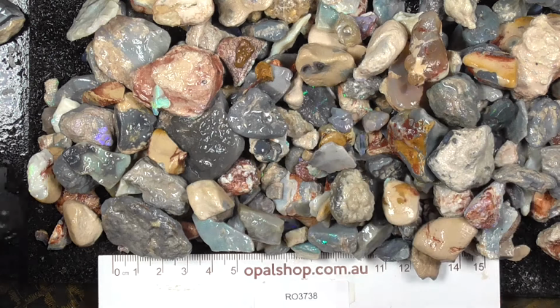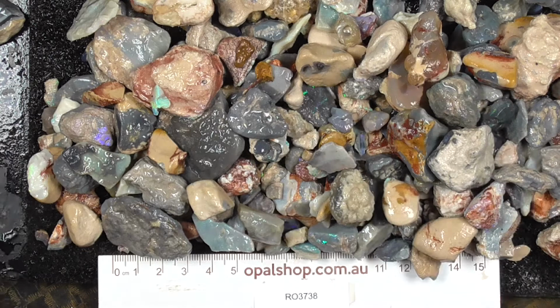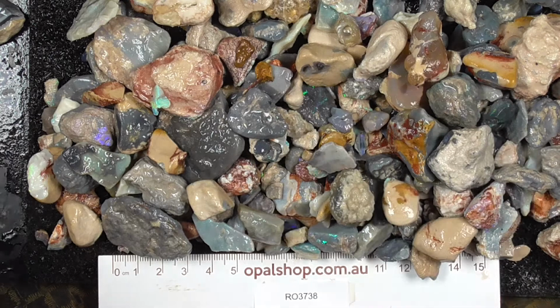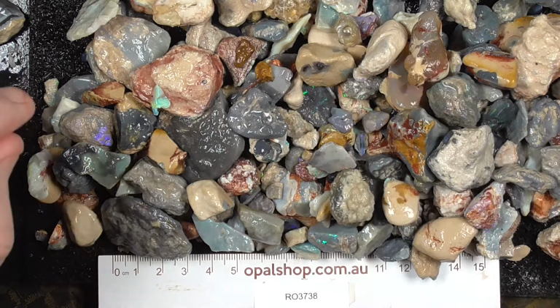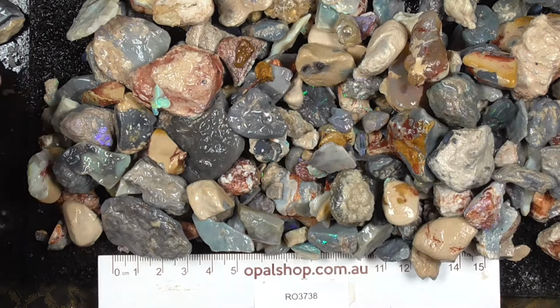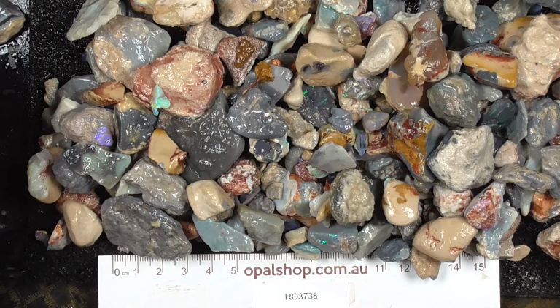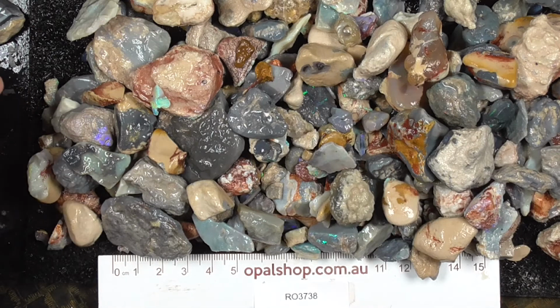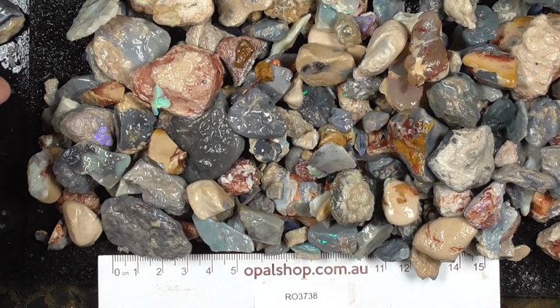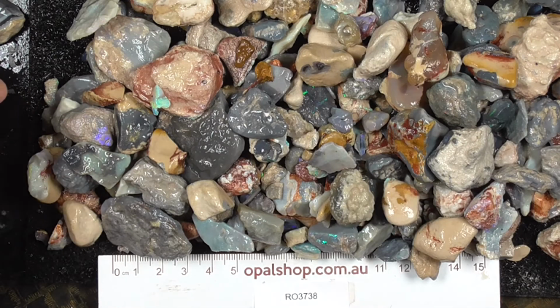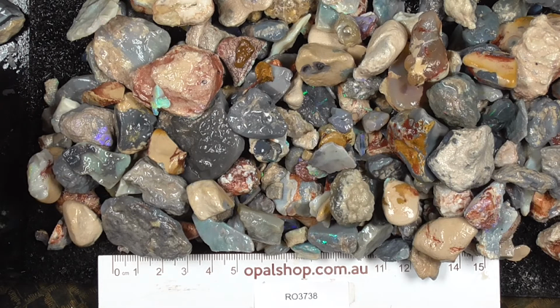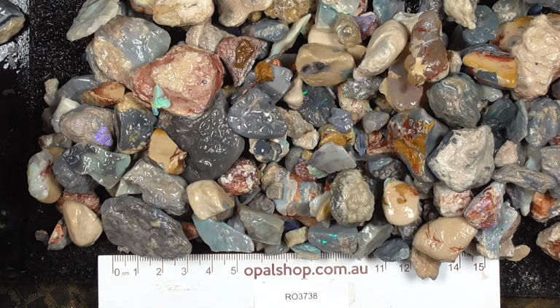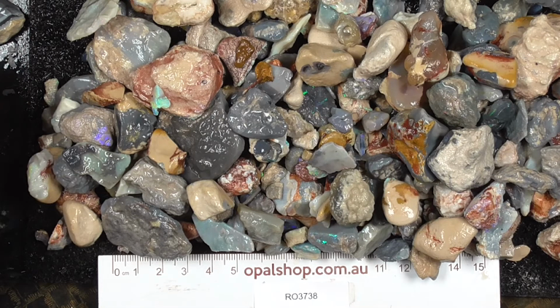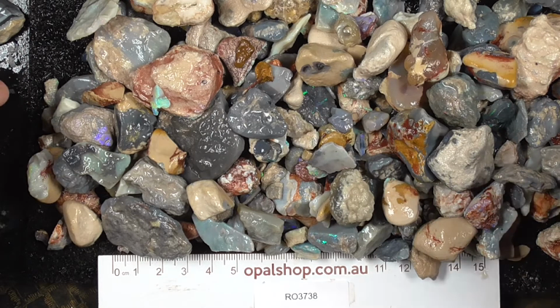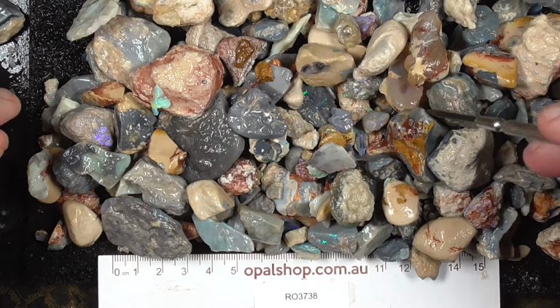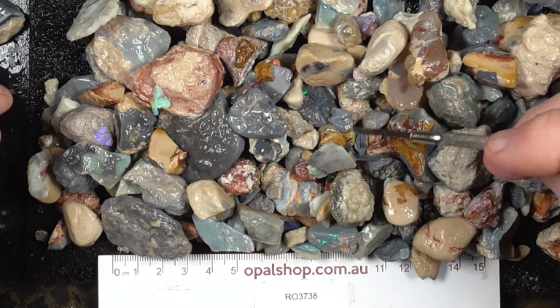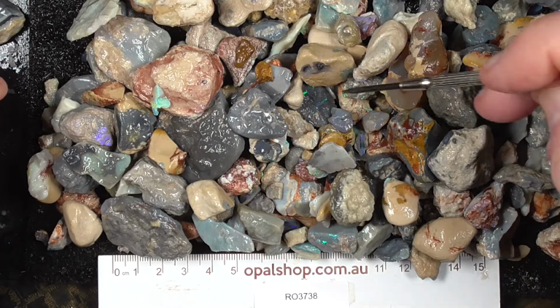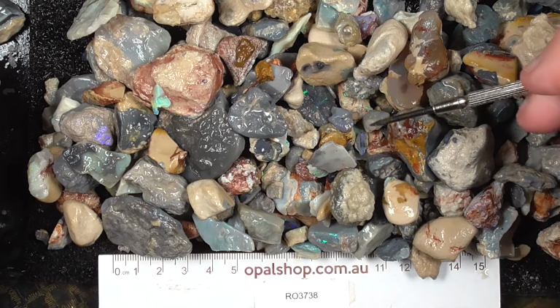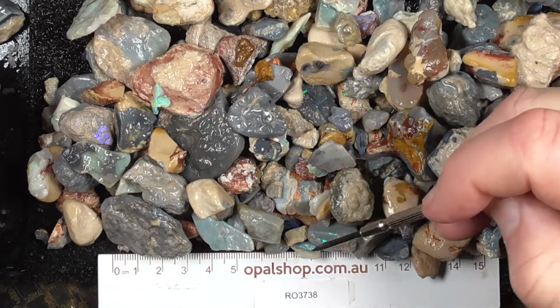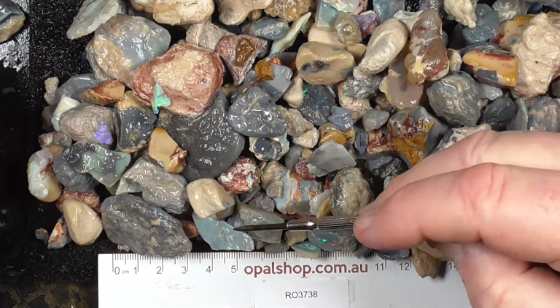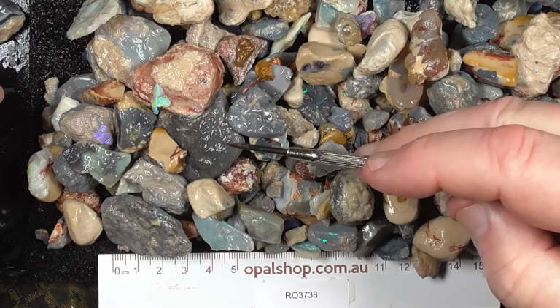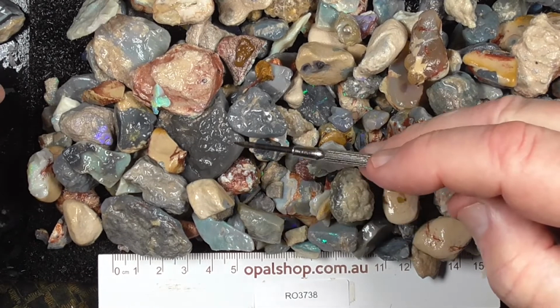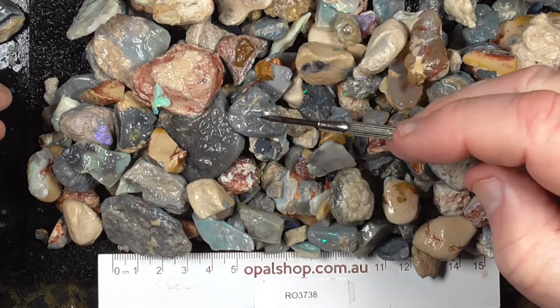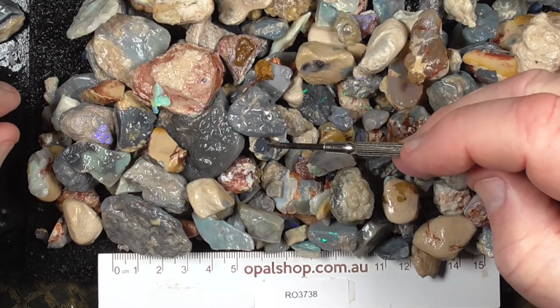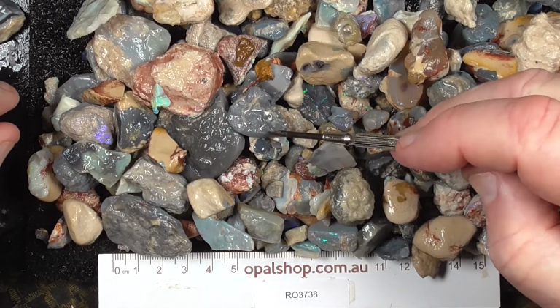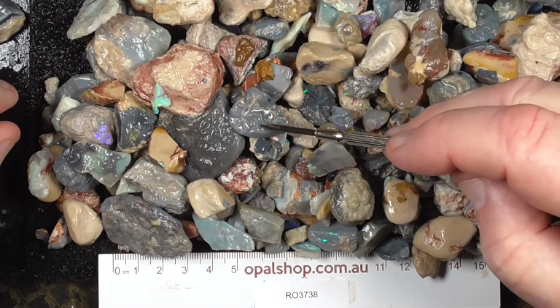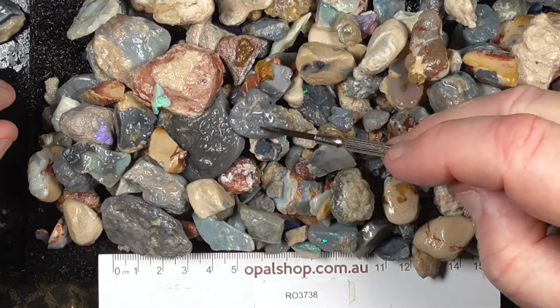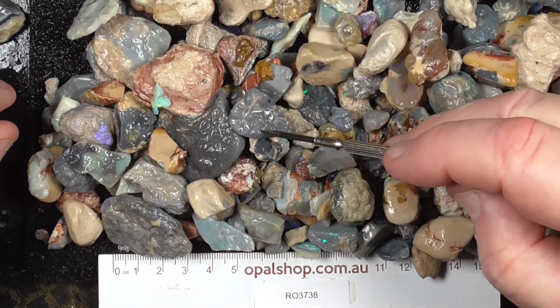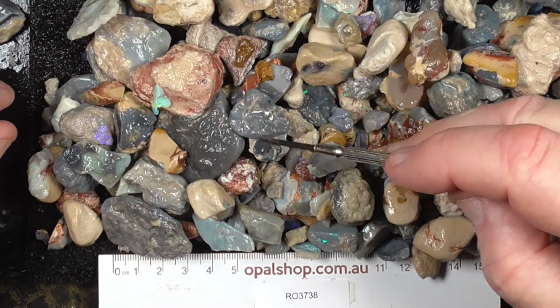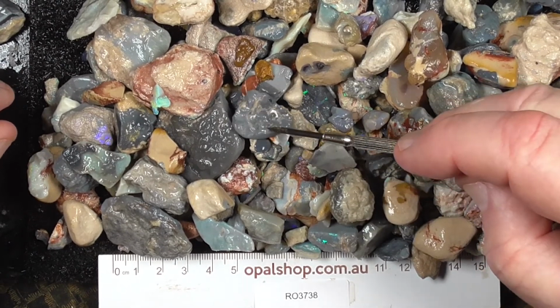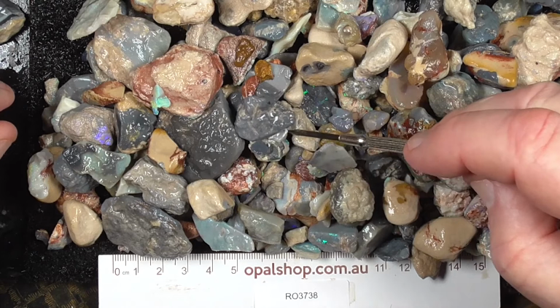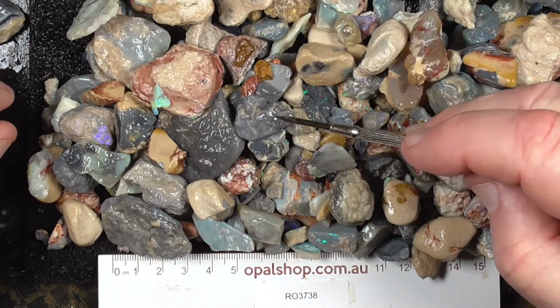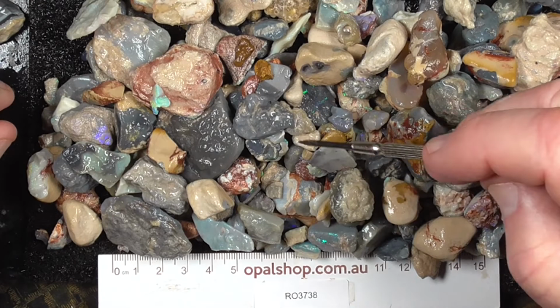Here's a parcel of lower grade knobby and seam opal from Lightning Ridge. Rules in millimetres, the material's been wetted. The white — you're just sitting there sometimes and there's a light reflecting.